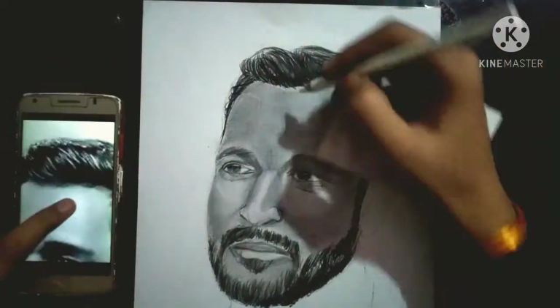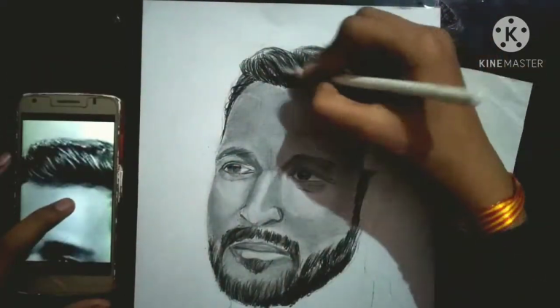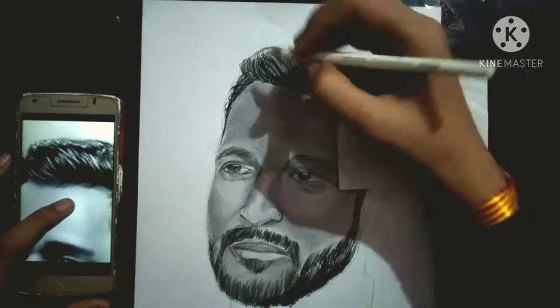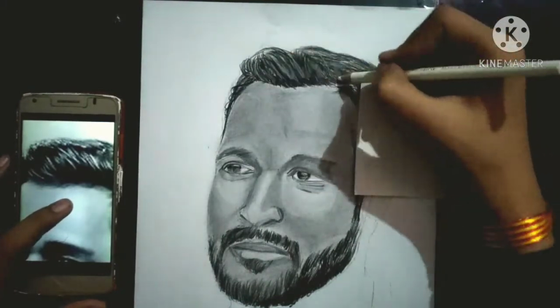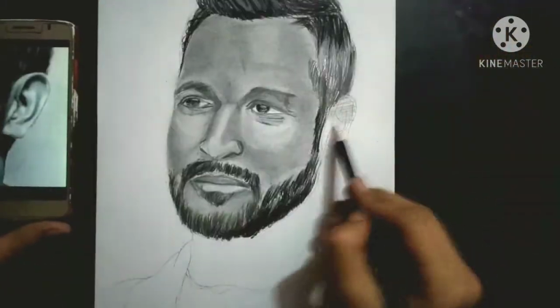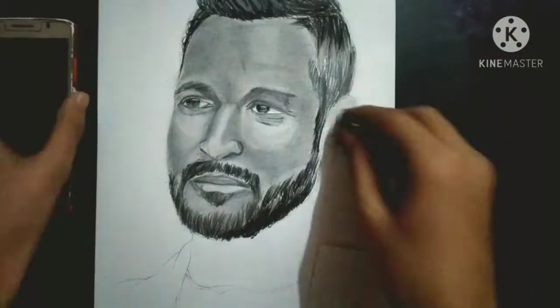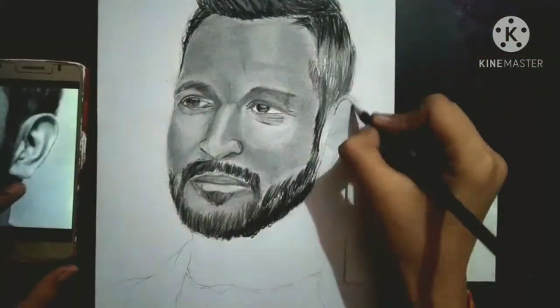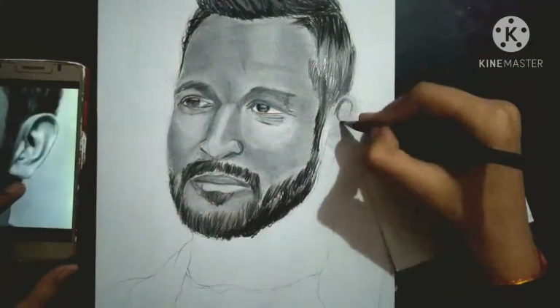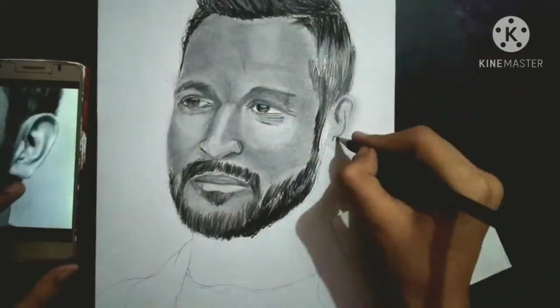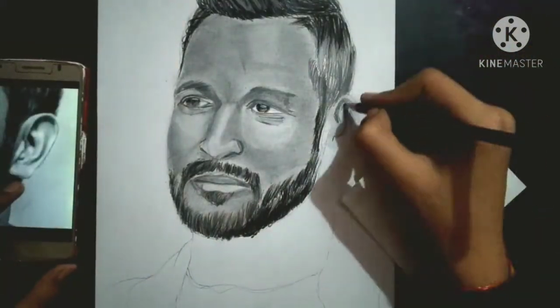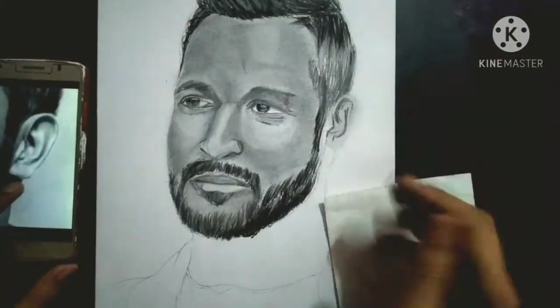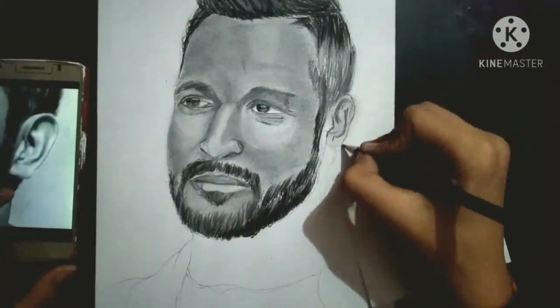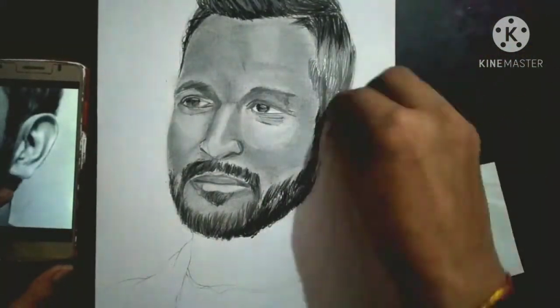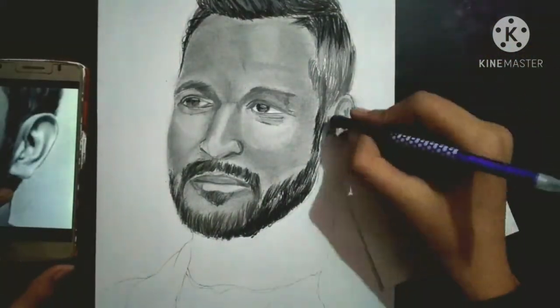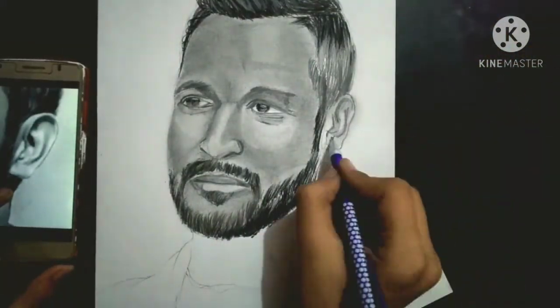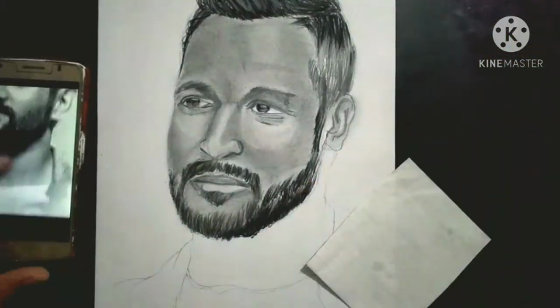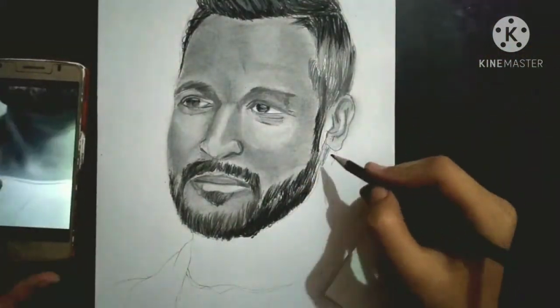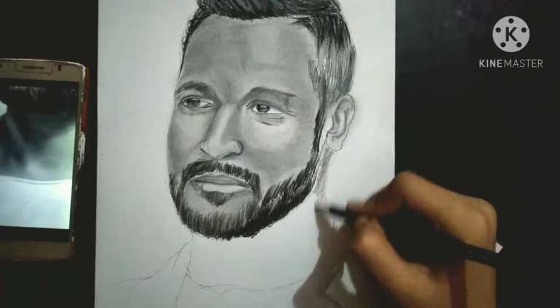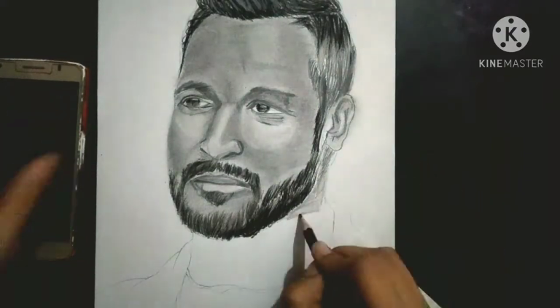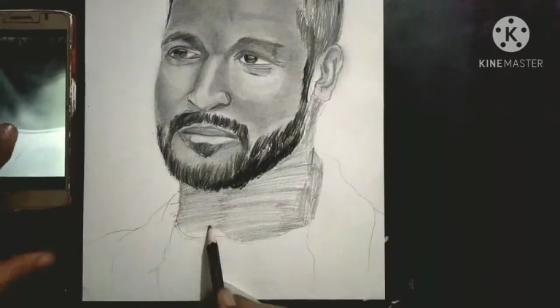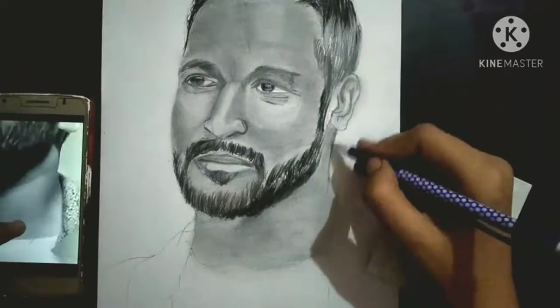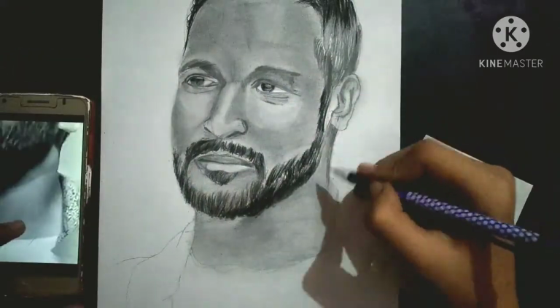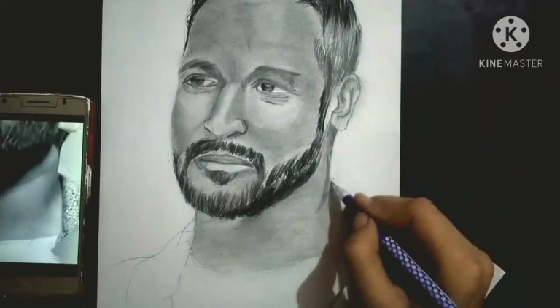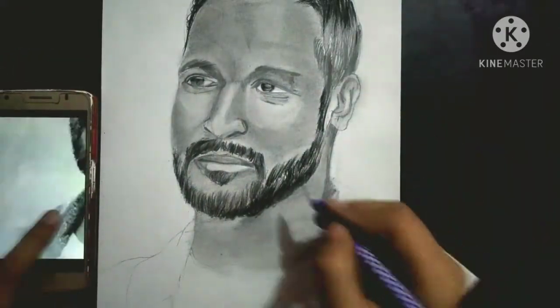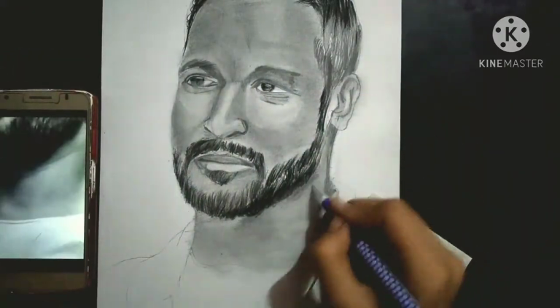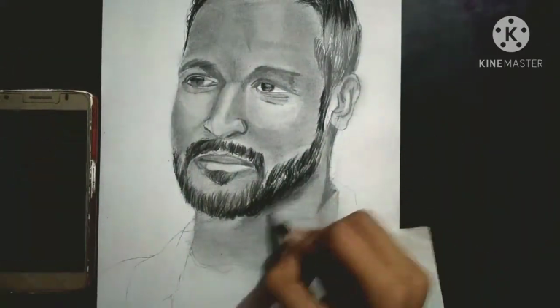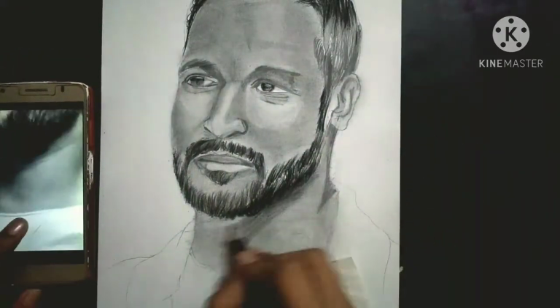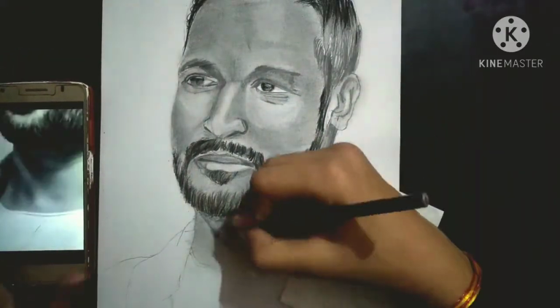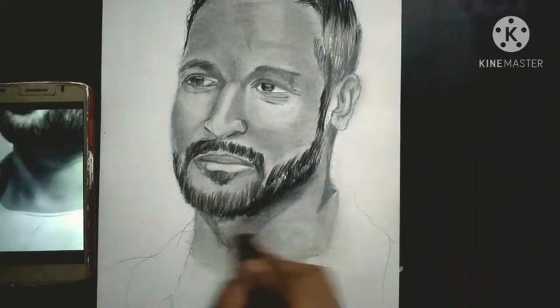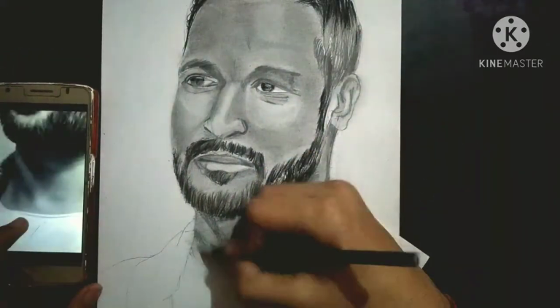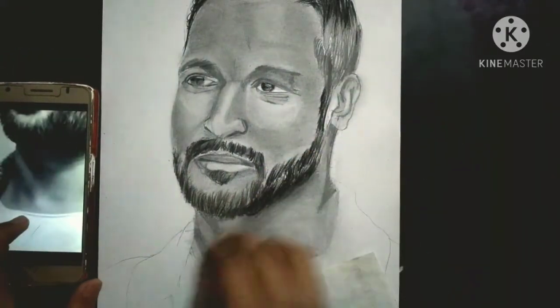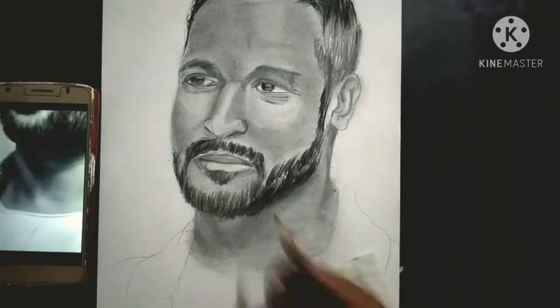Face shading is the most important thing you should do. If you can see in the ear, you have to draw it like this, and the neck shading is done the same way as you have seen.